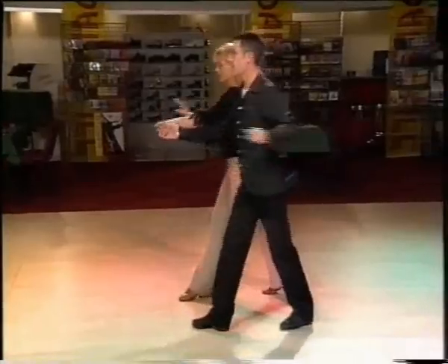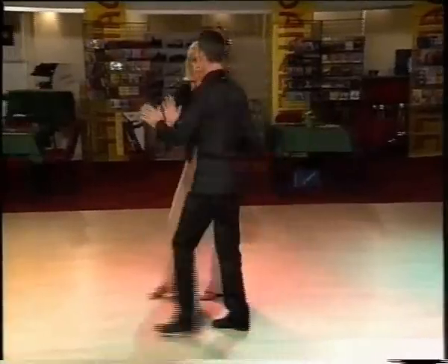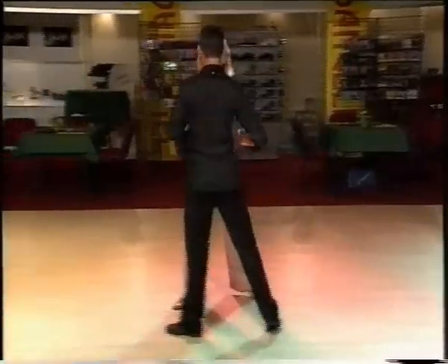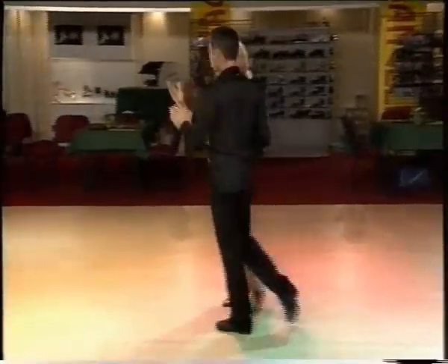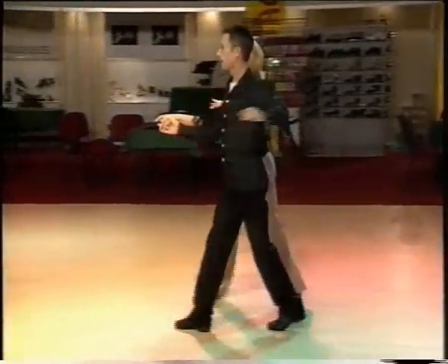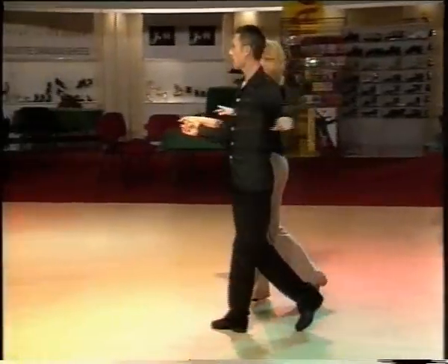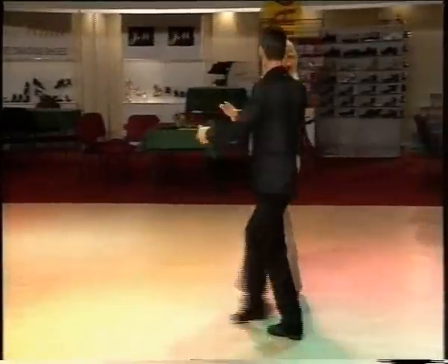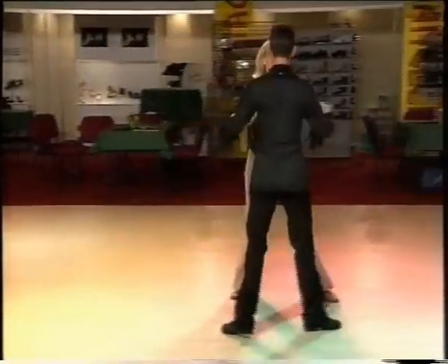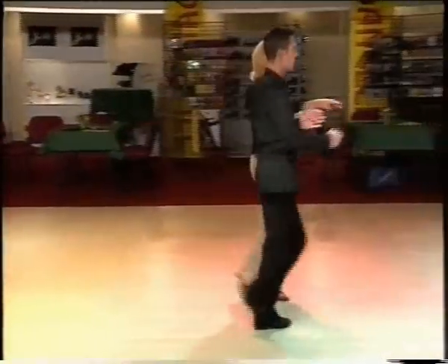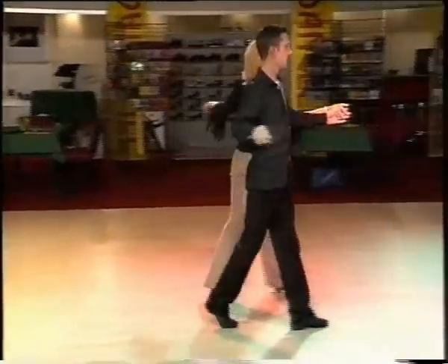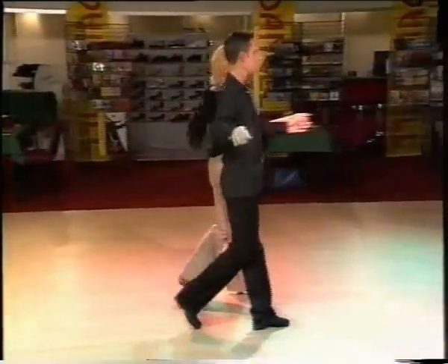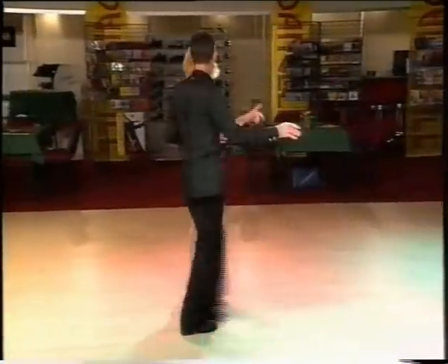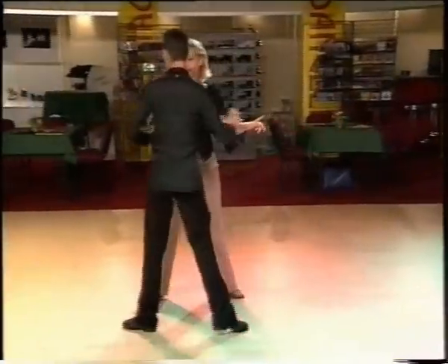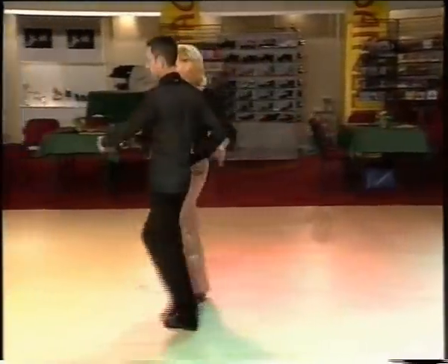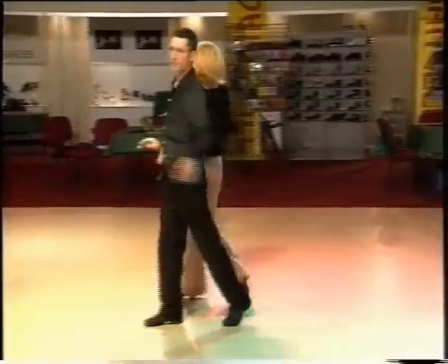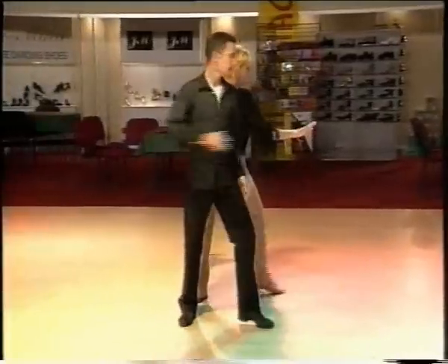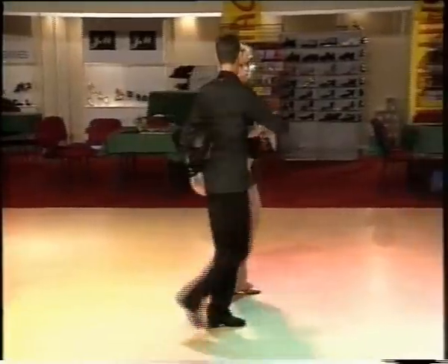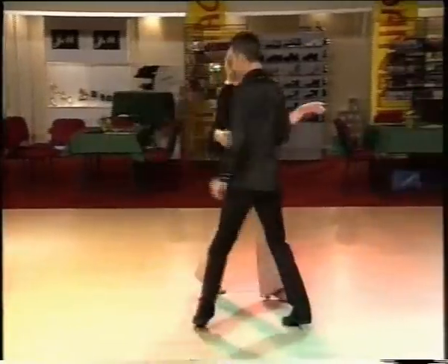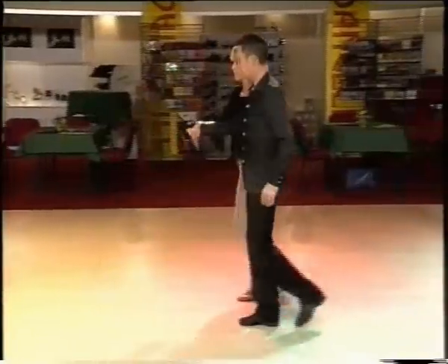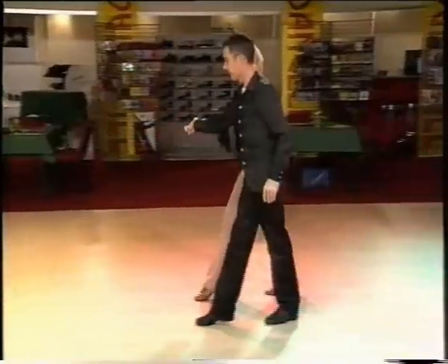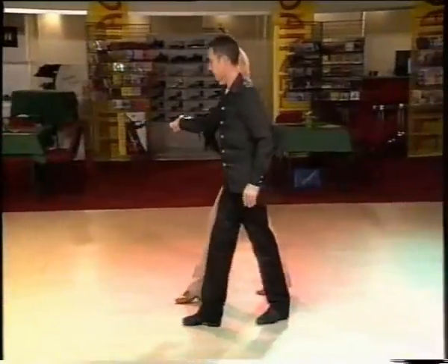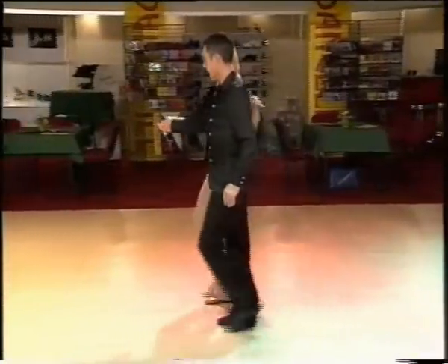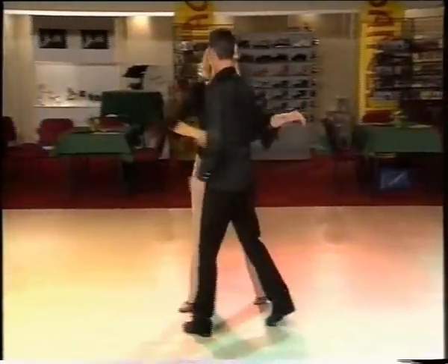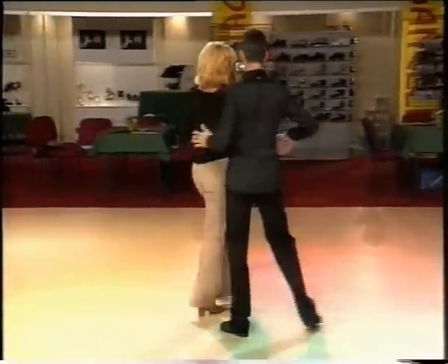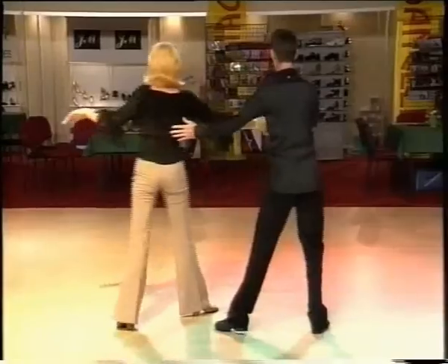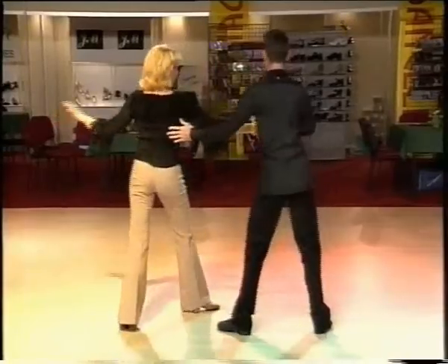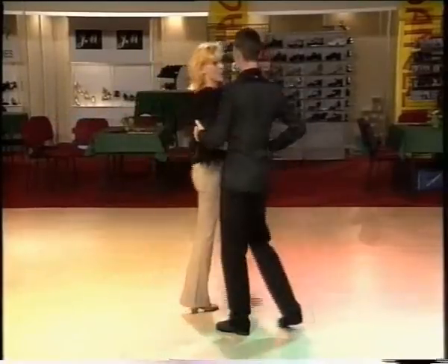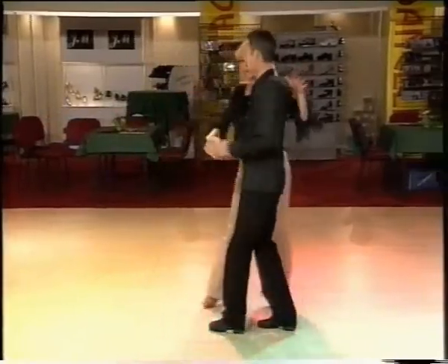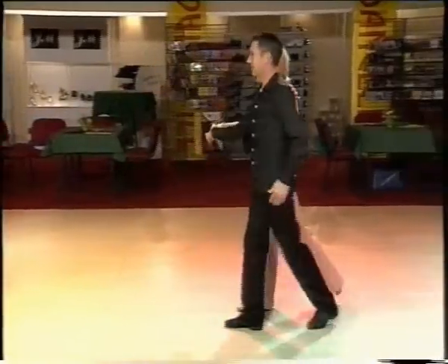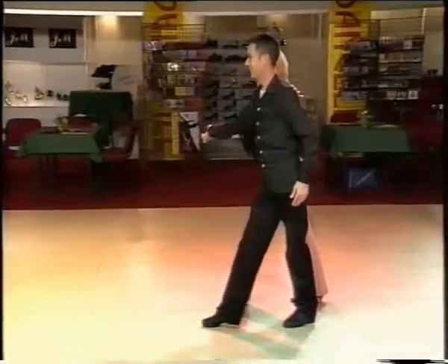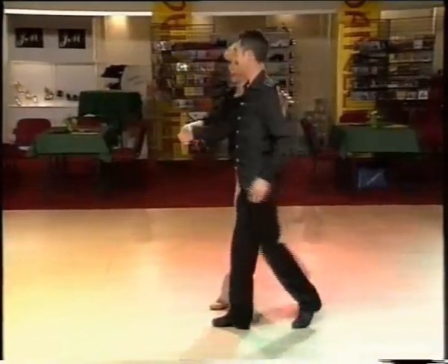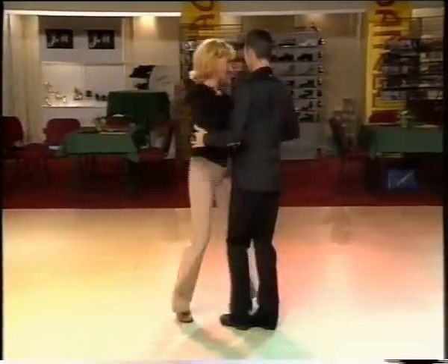They then dance a New York, they dance a further New York, they dance a spot turn taking shake hand hold, they dance a hand-to-hand, a kukaracha and again the hand-to-hand and again the kukaracha.